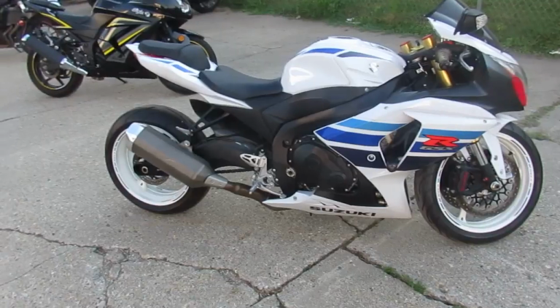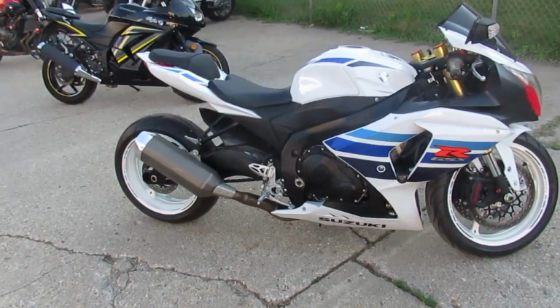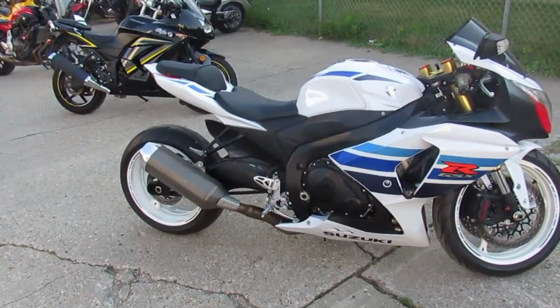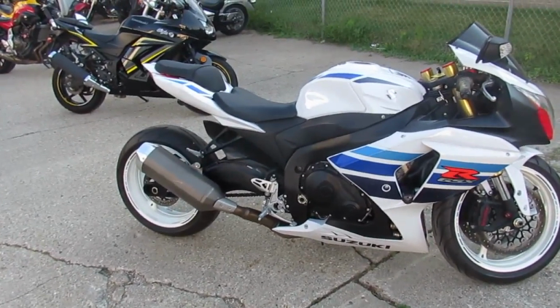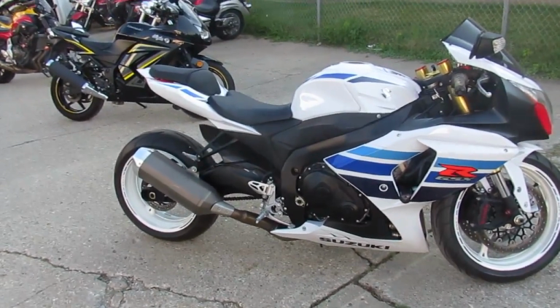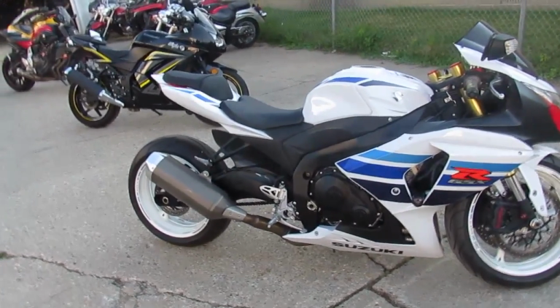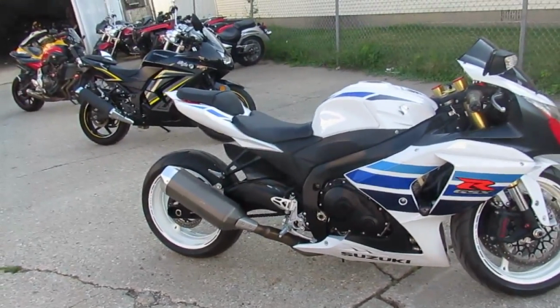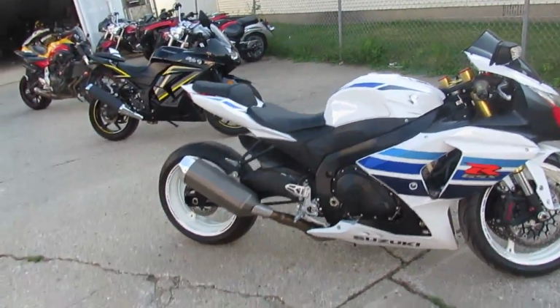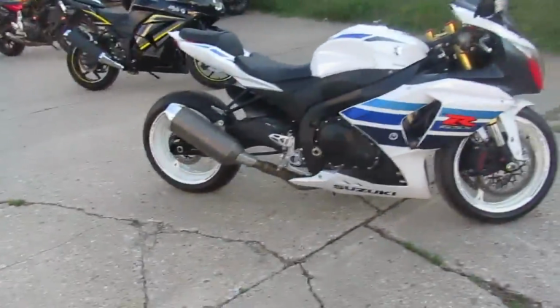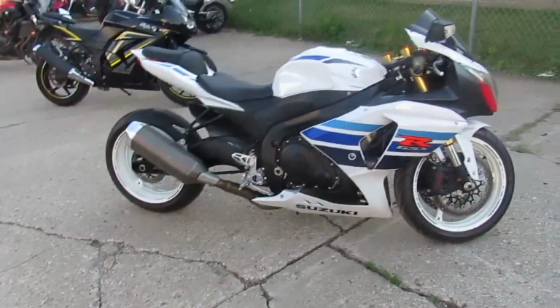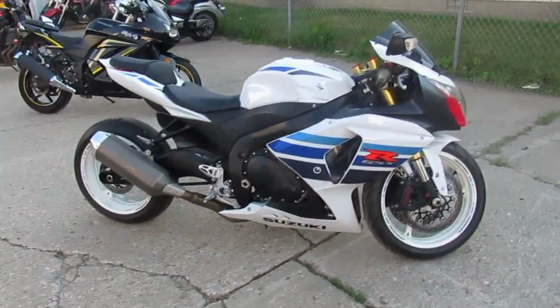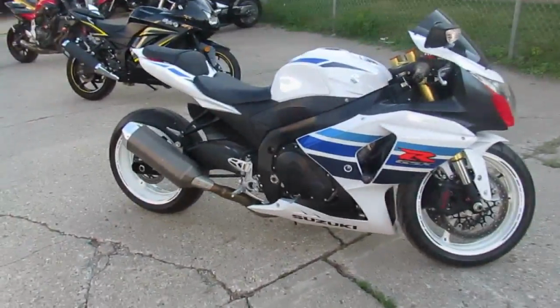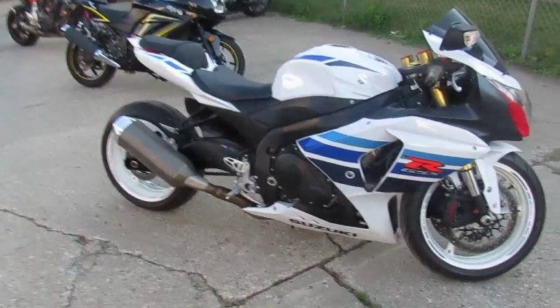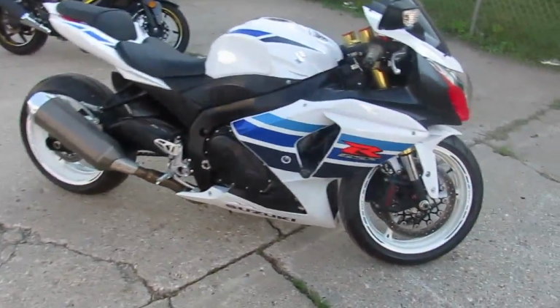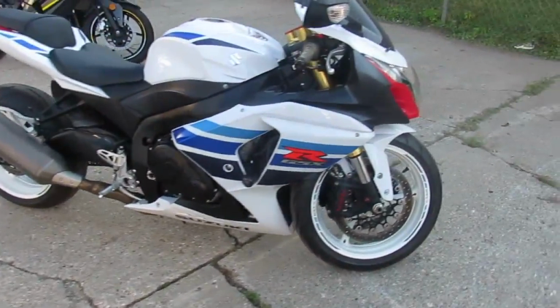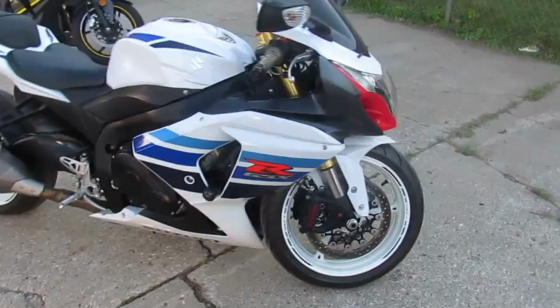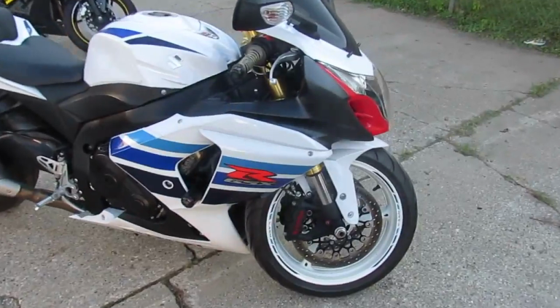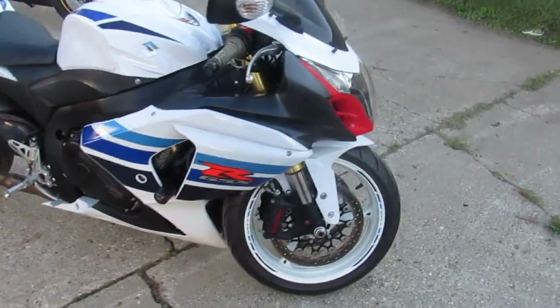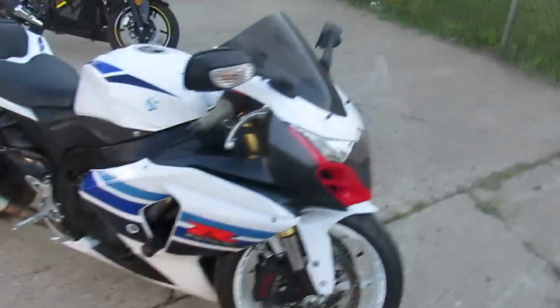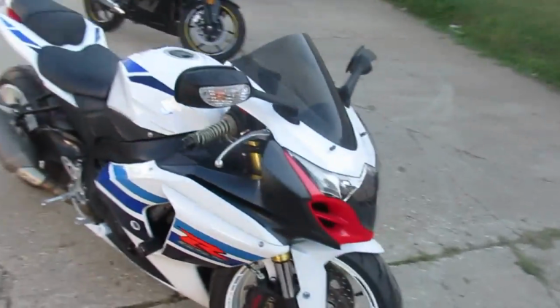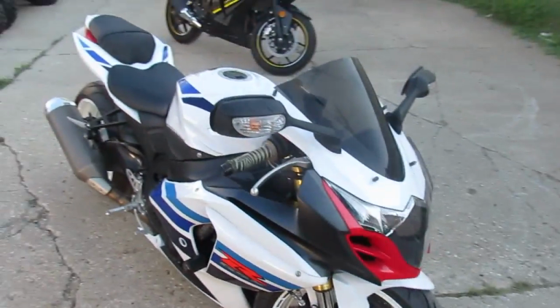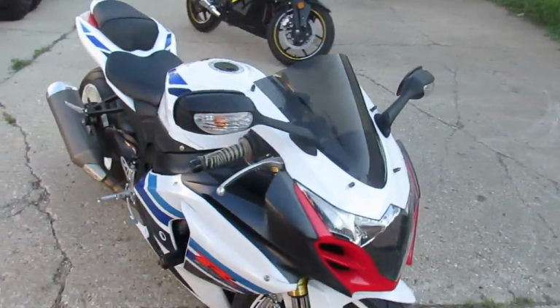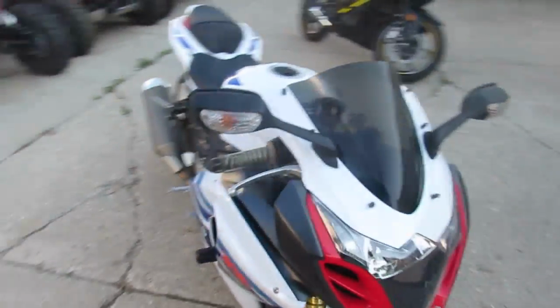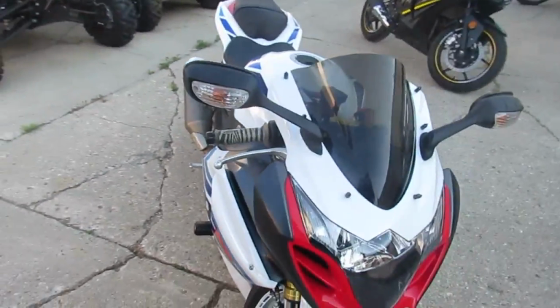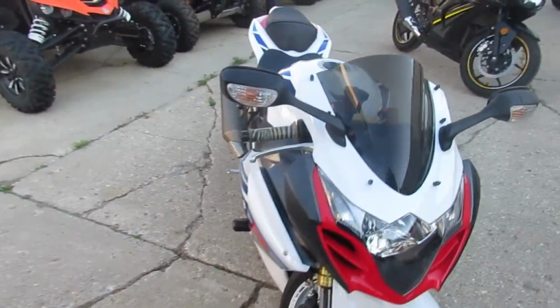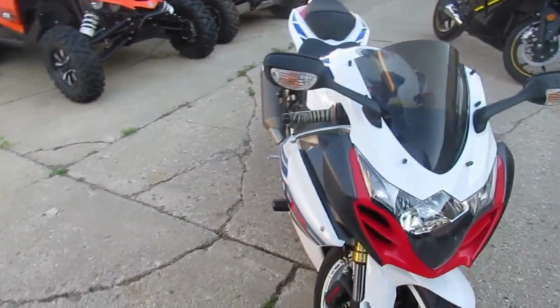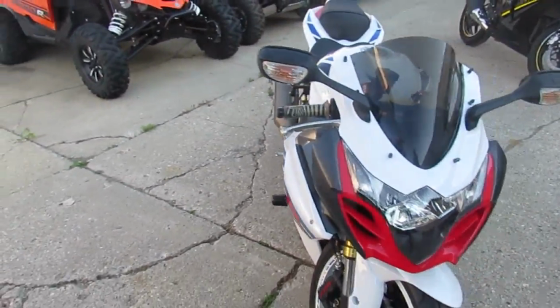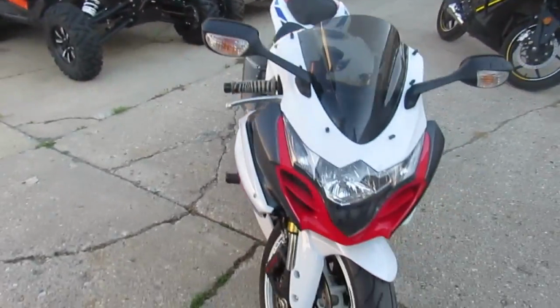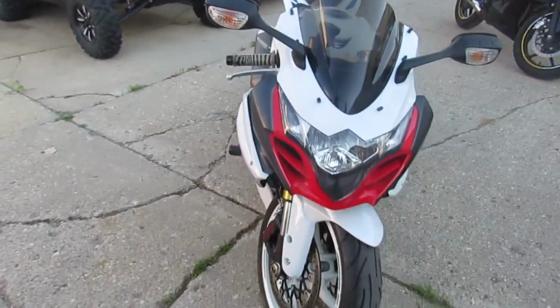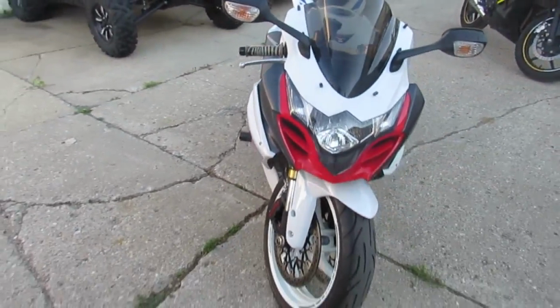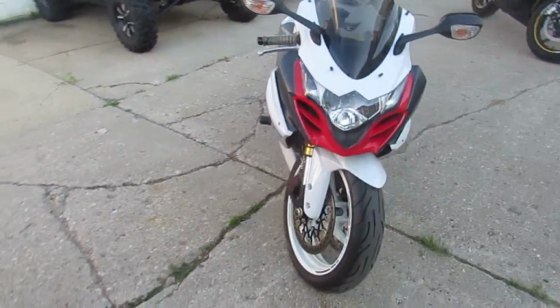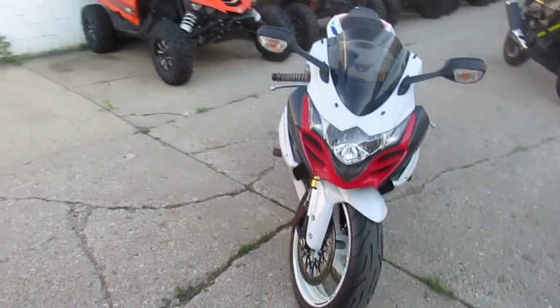Hey guys, it's a beautiful evening at Approval Power Sports, August 1st. We just got three semi-loads of bikes in. We are tearing through them. We're going to get them up on YouTube, Facebook, and our website as quick as possible.